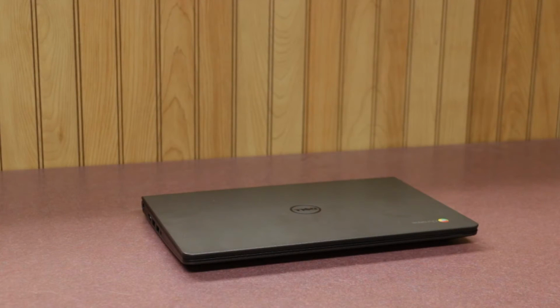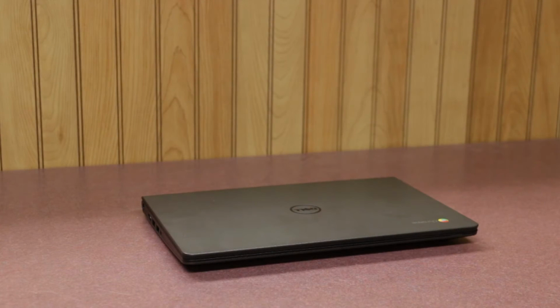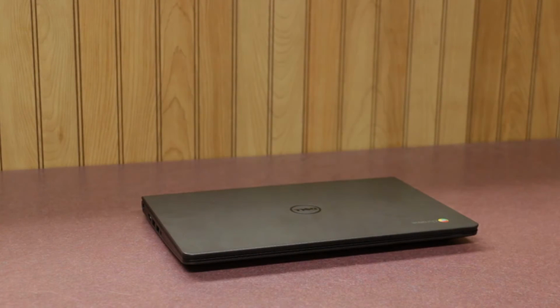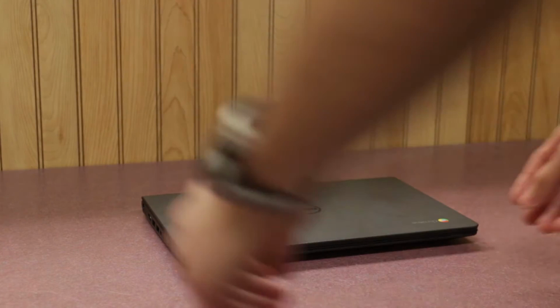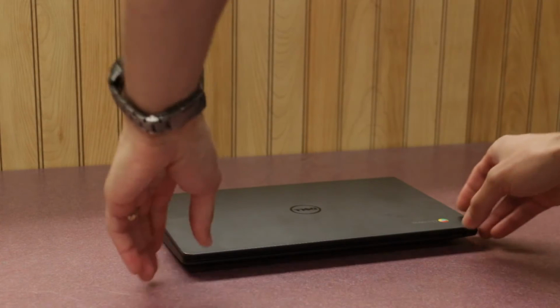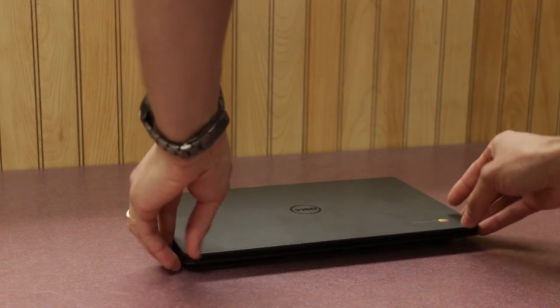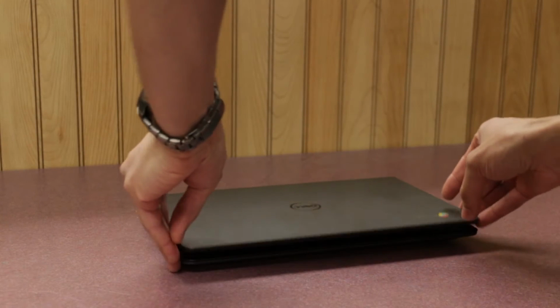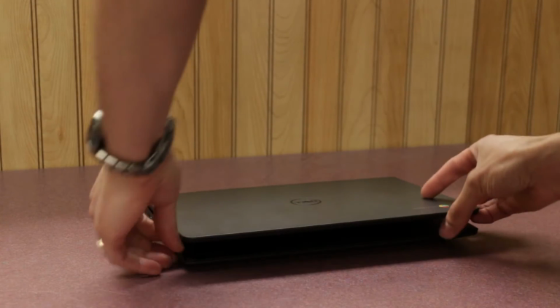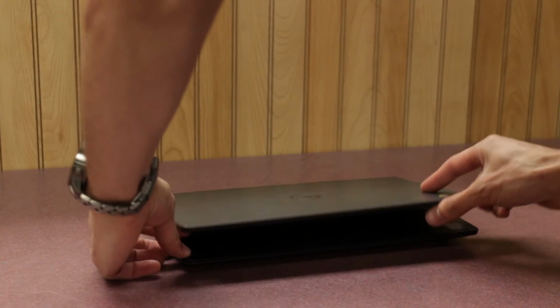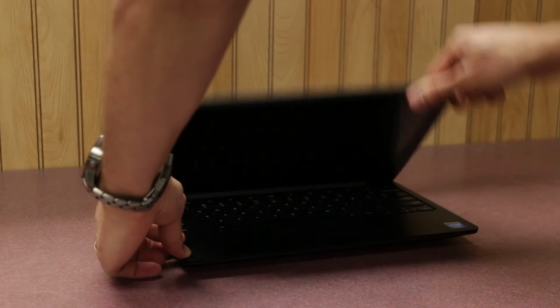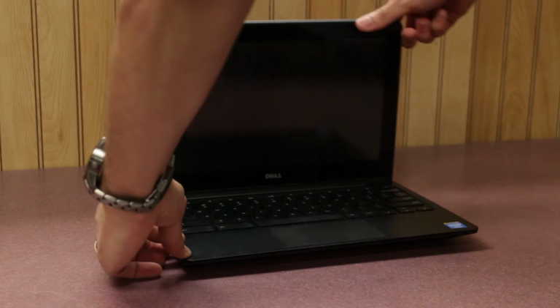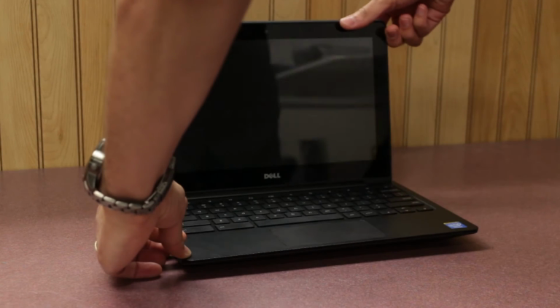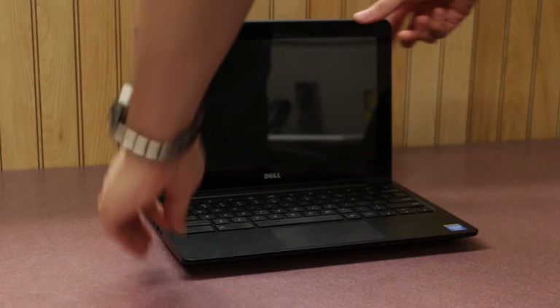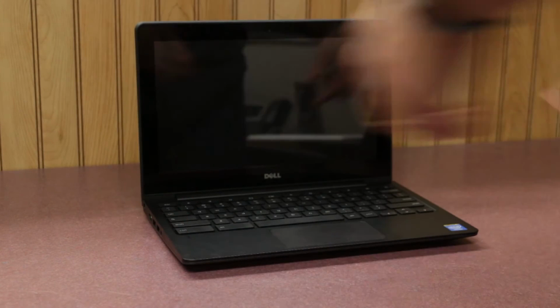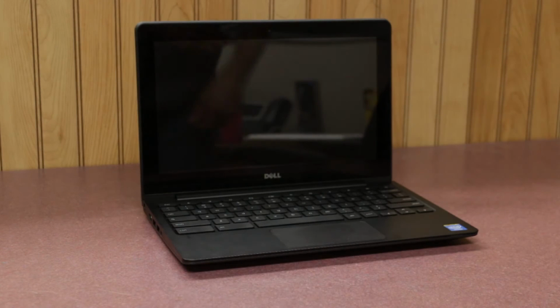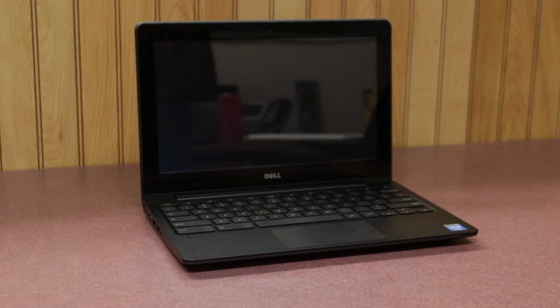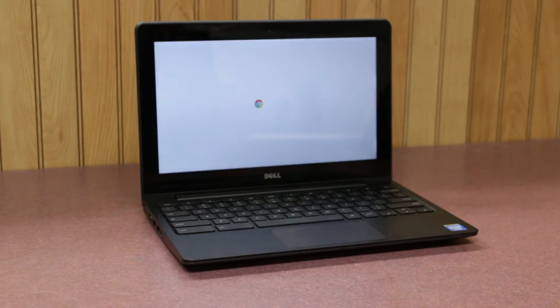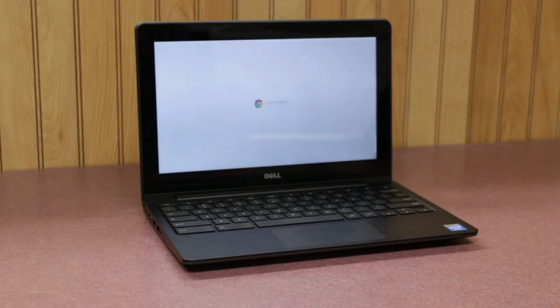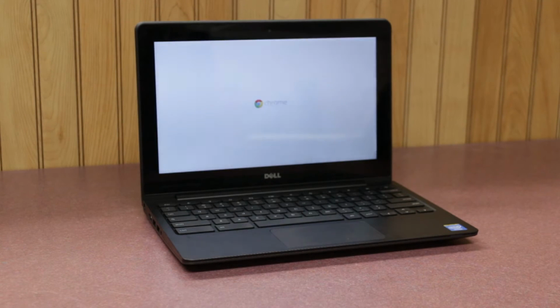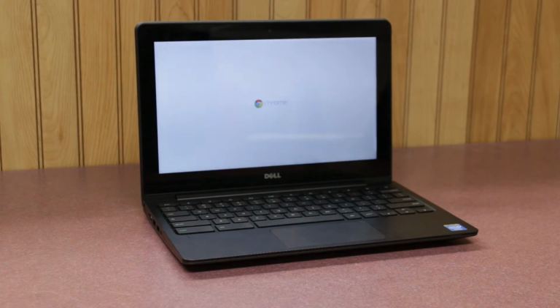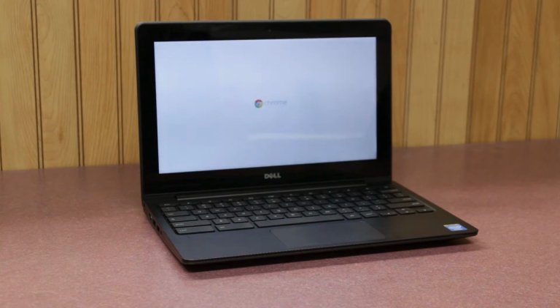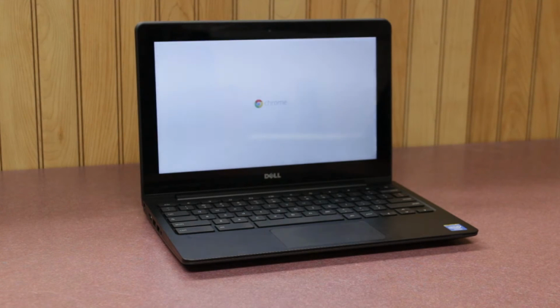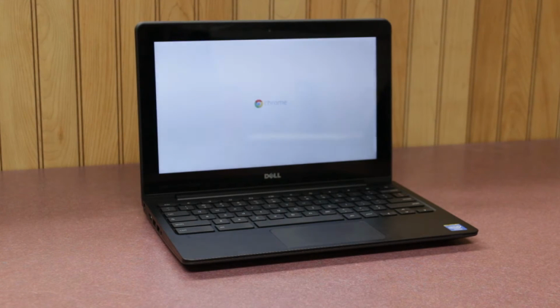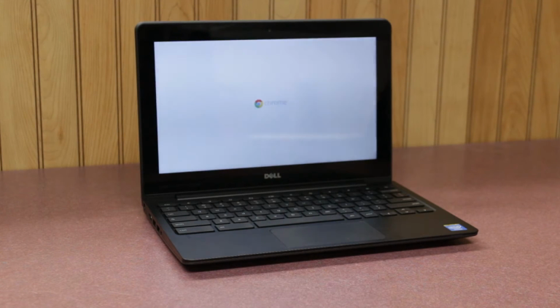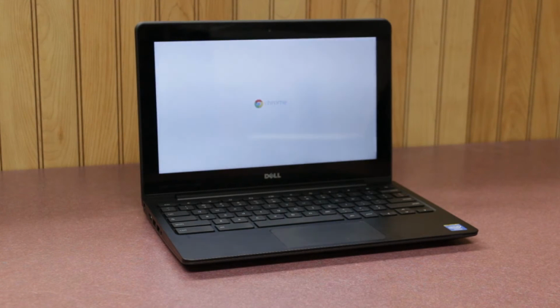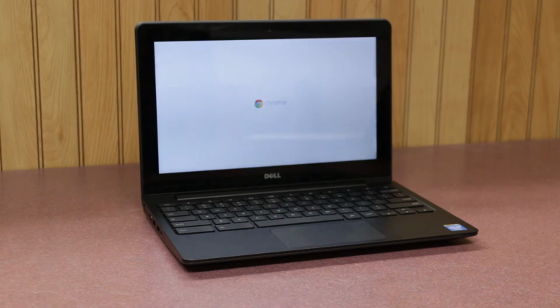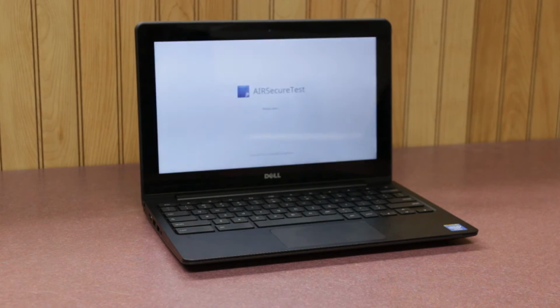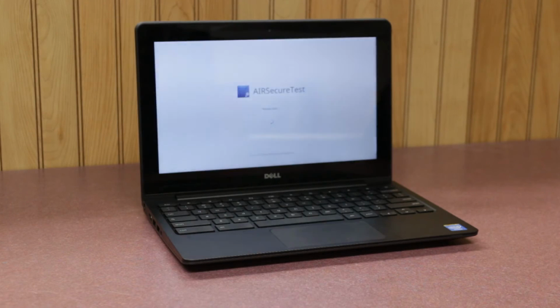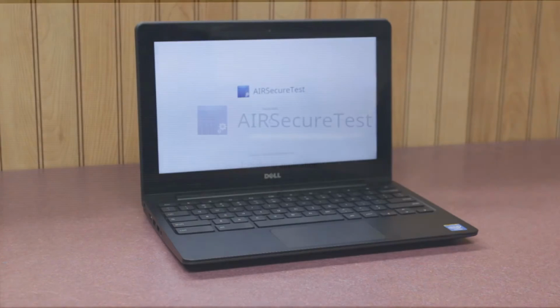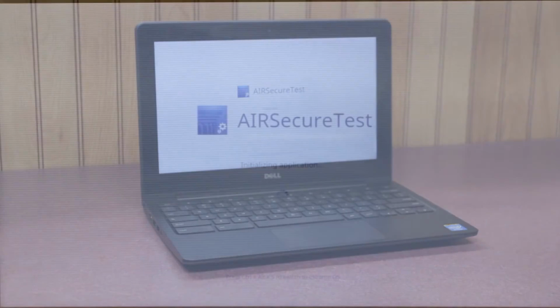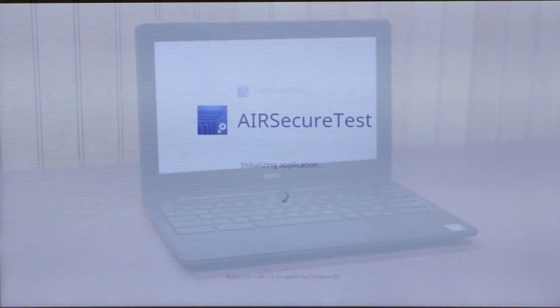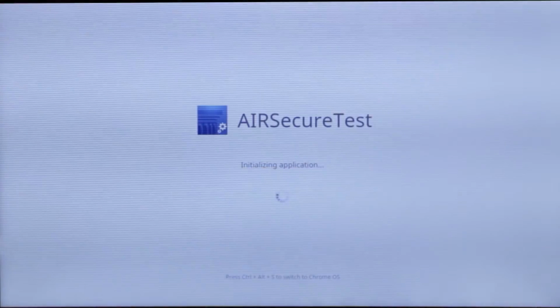All you need to do is open the Chromebook and the testing browser will automatically begin loading. Students don't even need to log in to access the test.